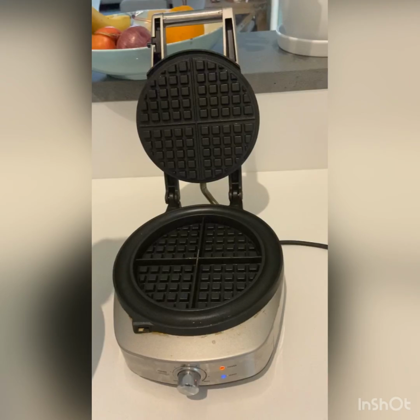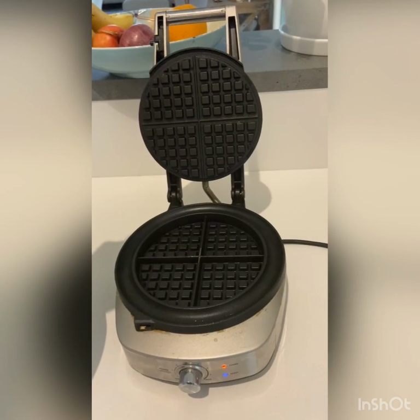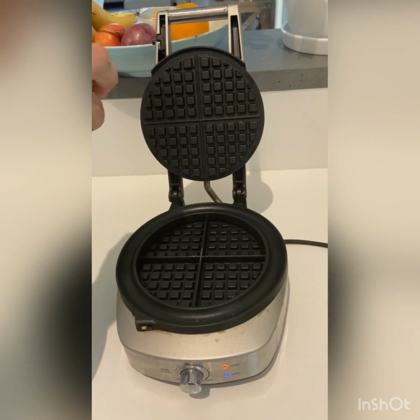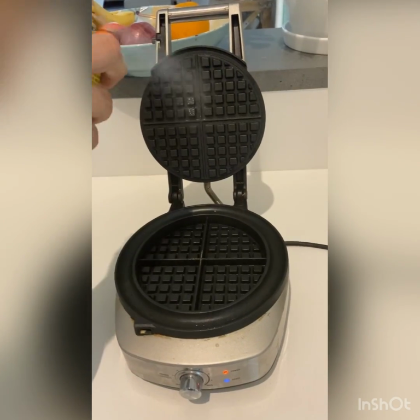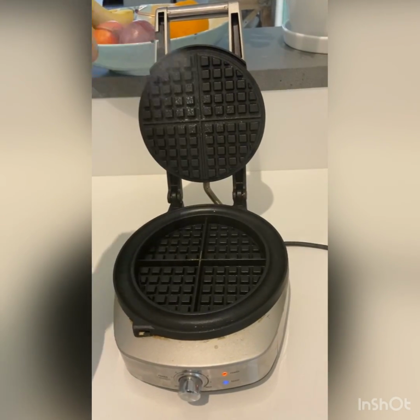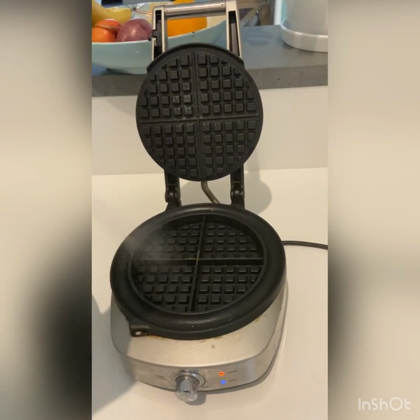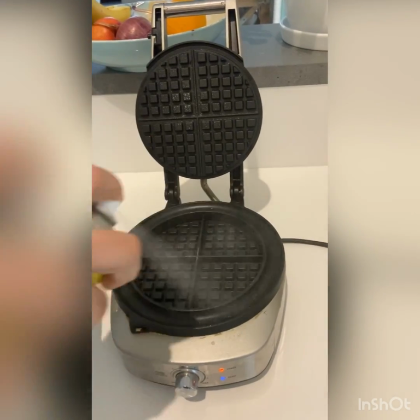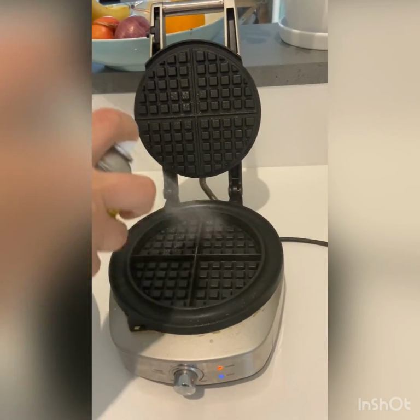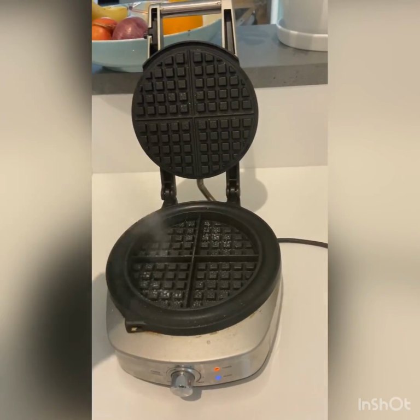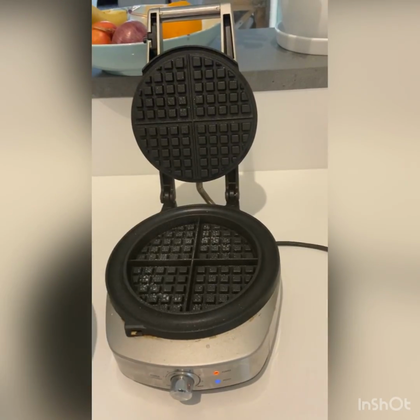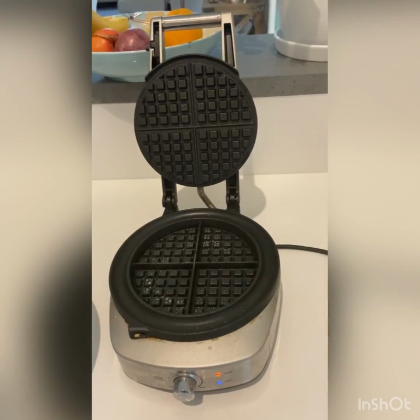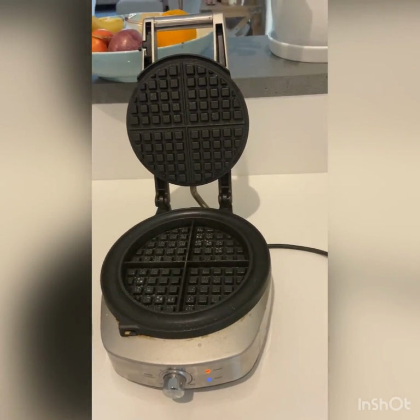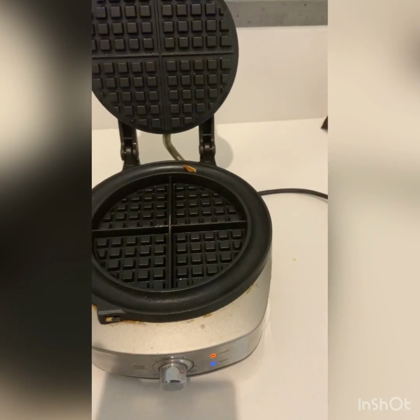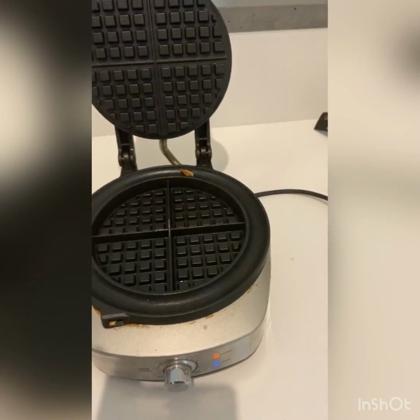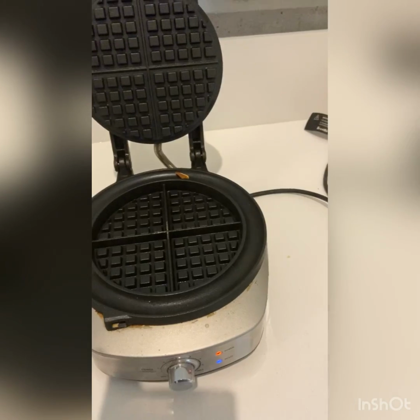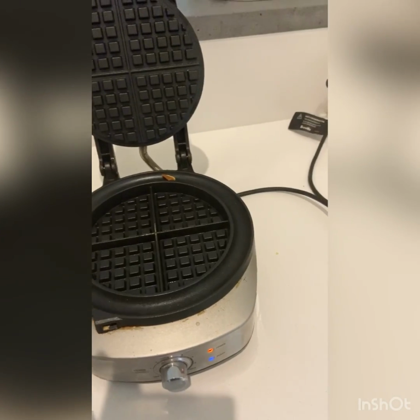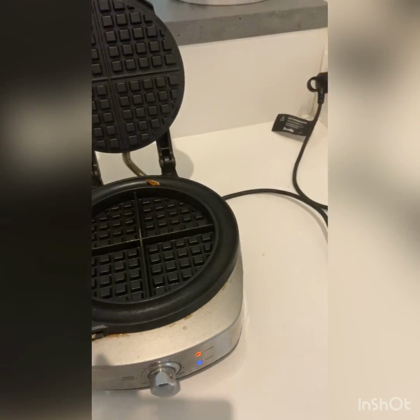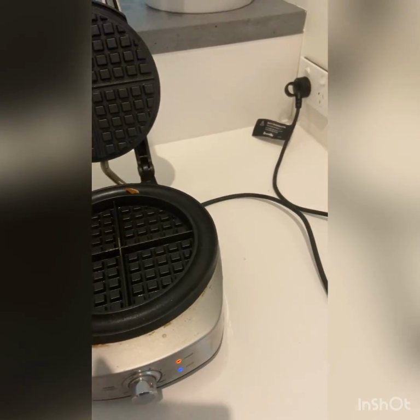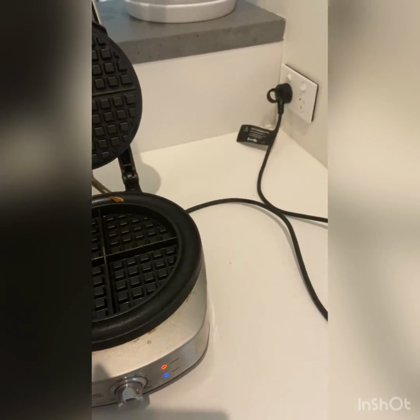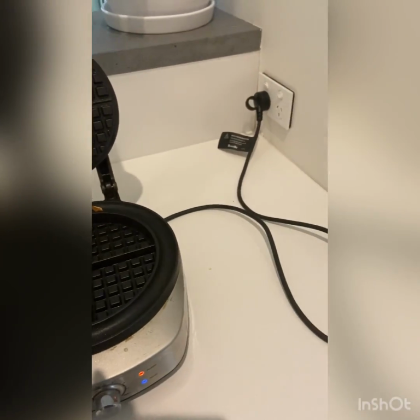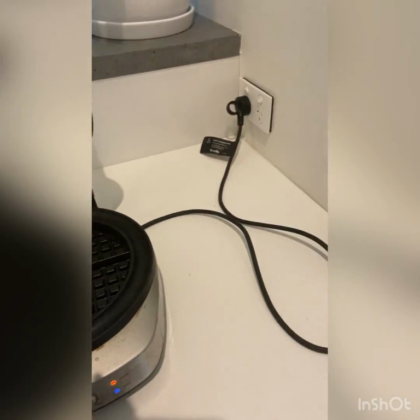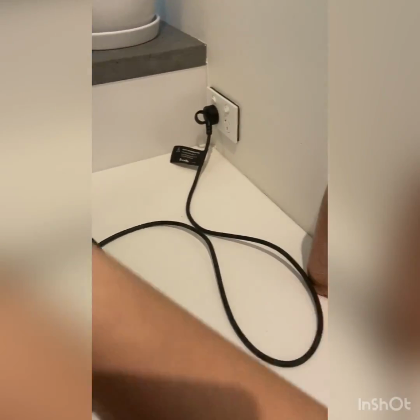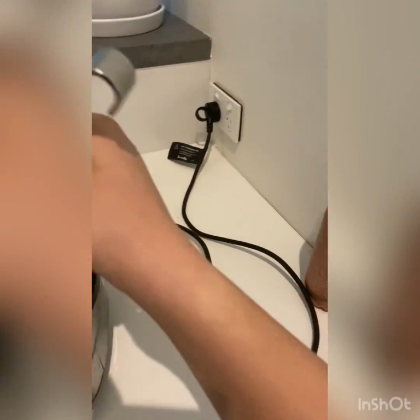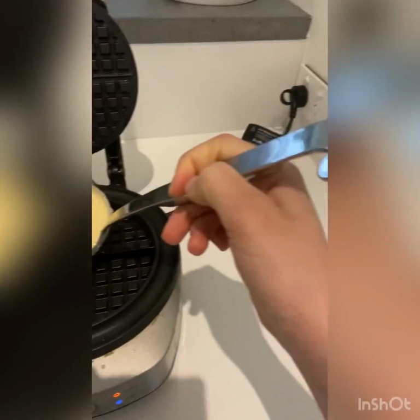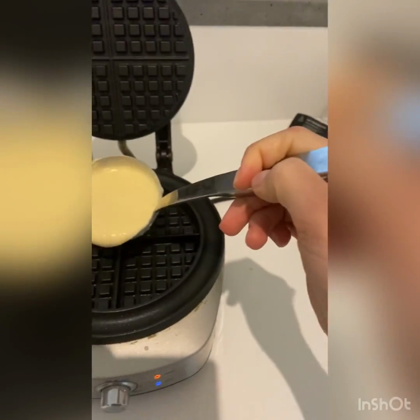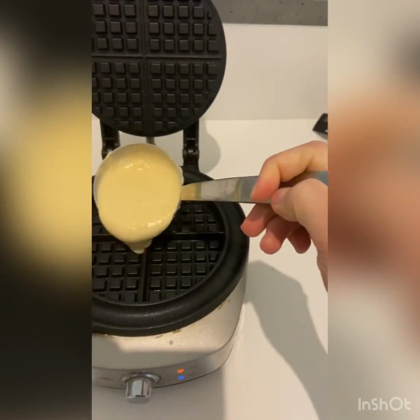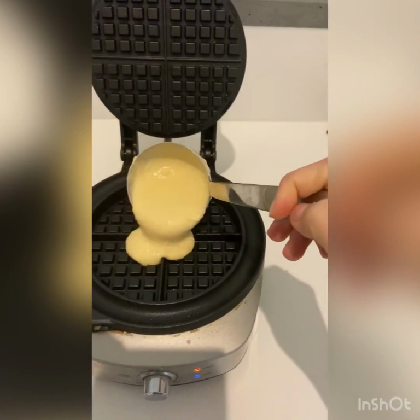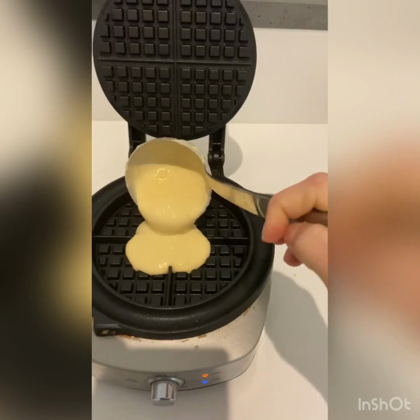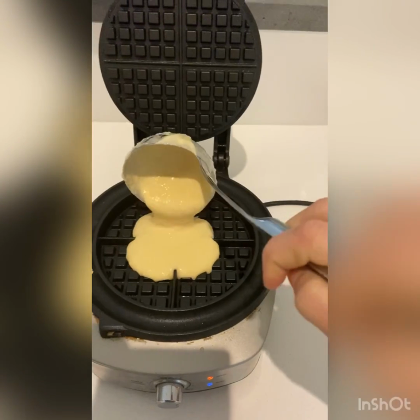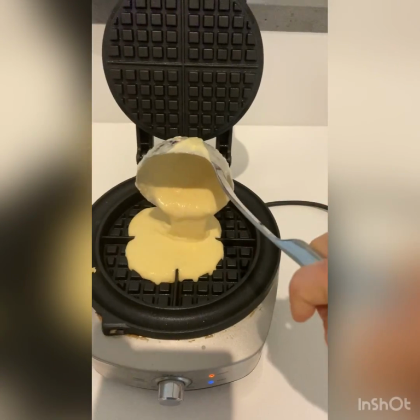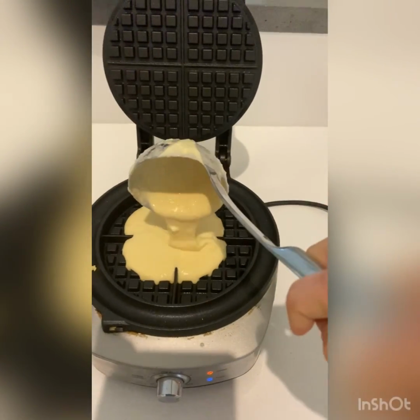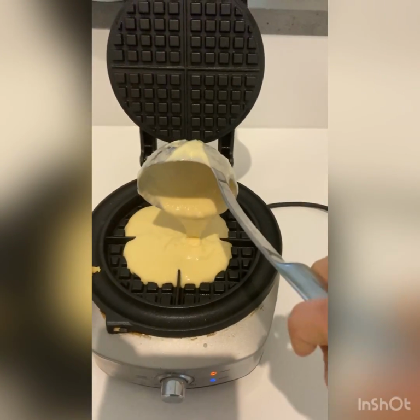I'm now going to spray my waffle maker with a bit of canola cooking spray and ladle my mixture in — adding one full ladle into the waffle maker.